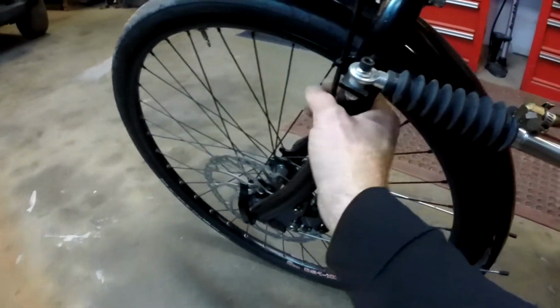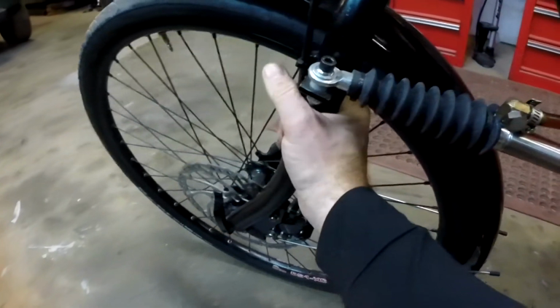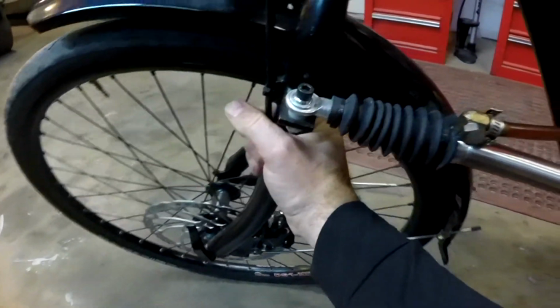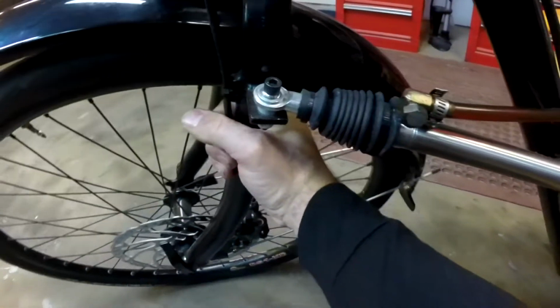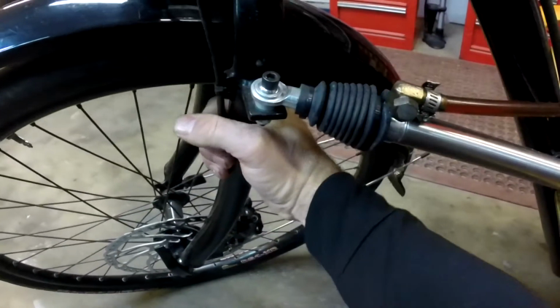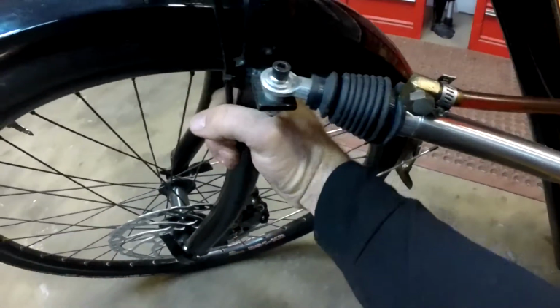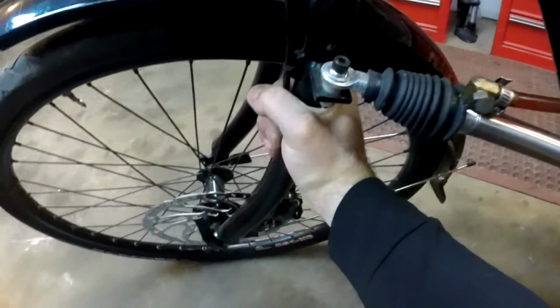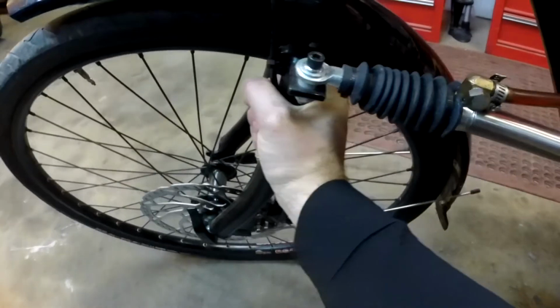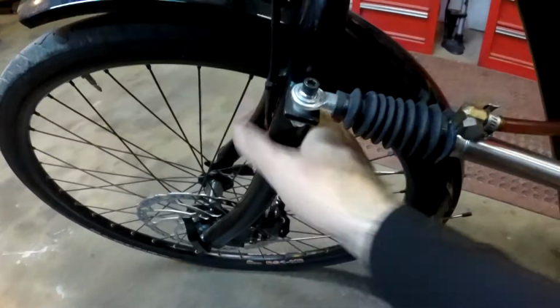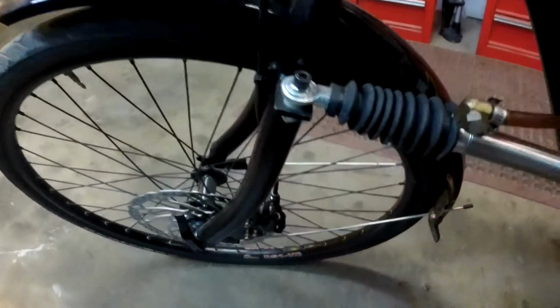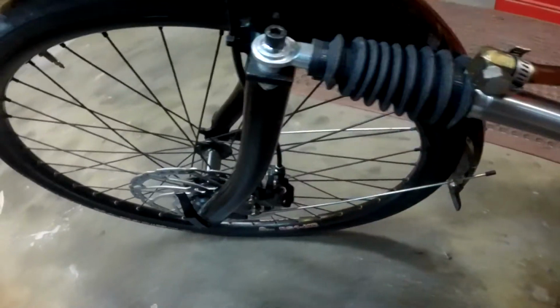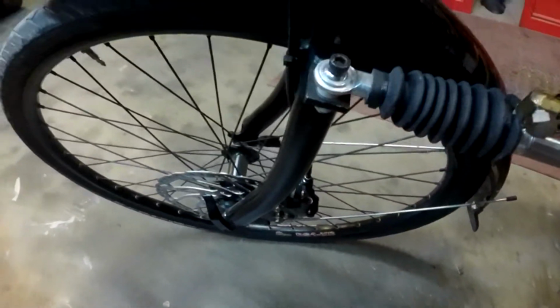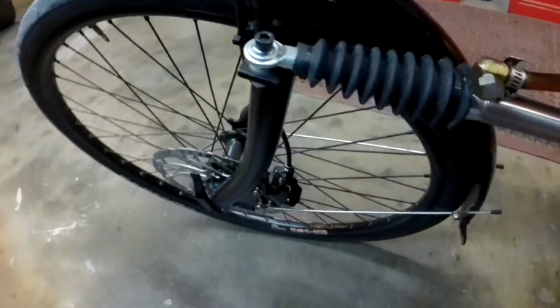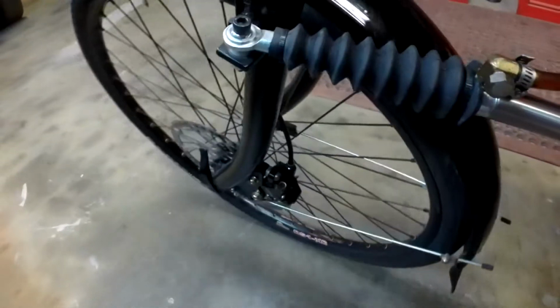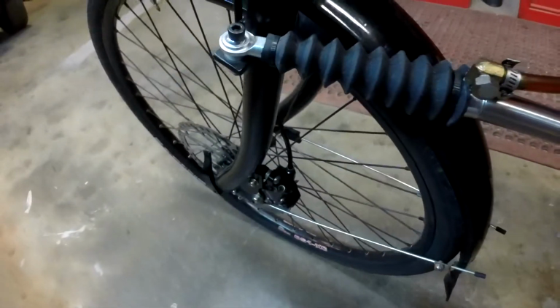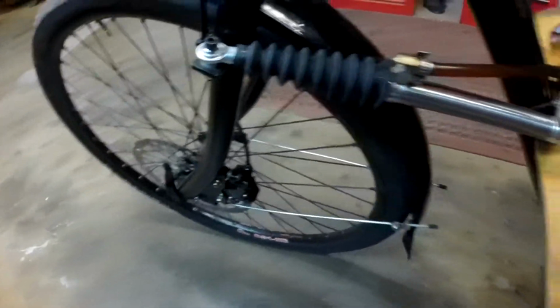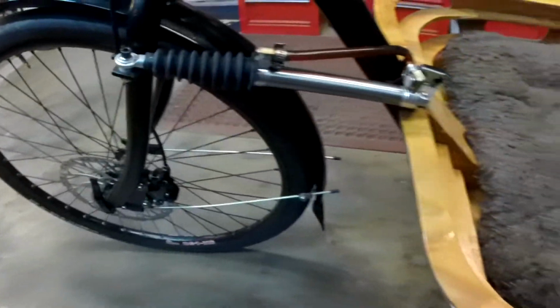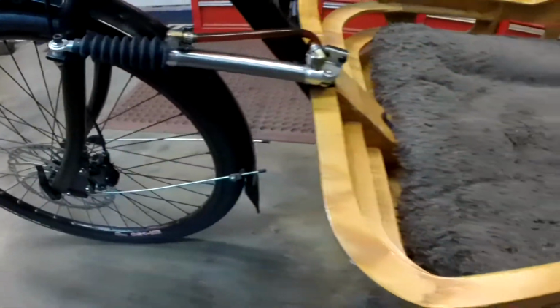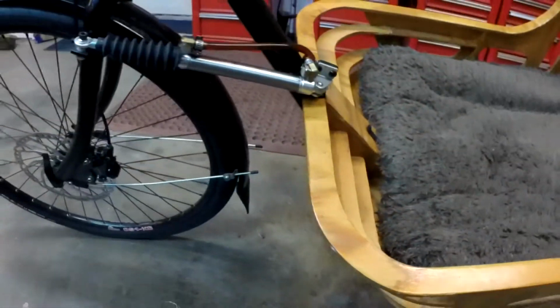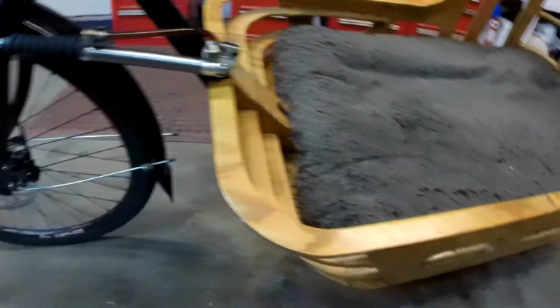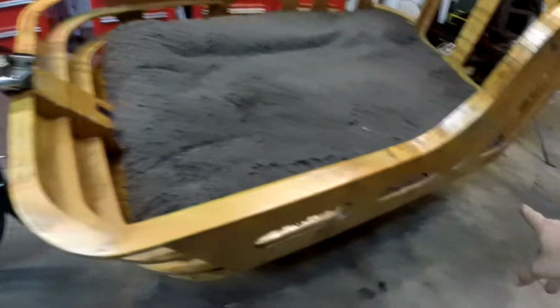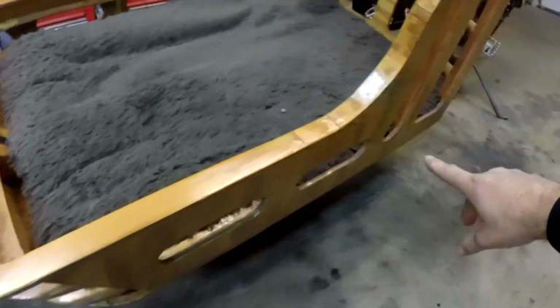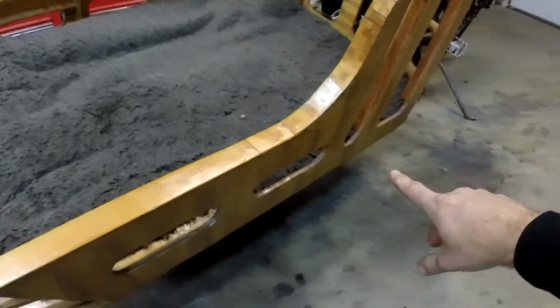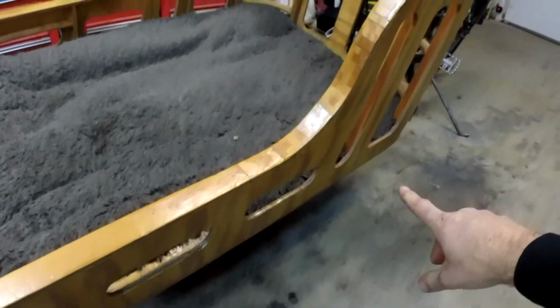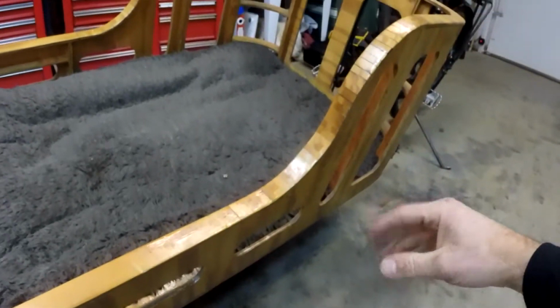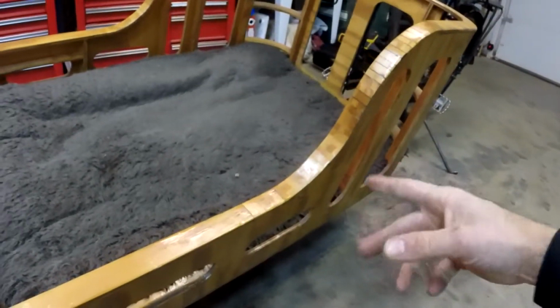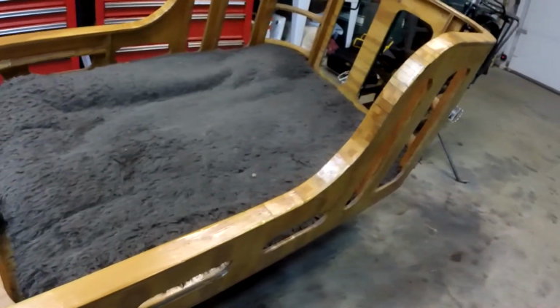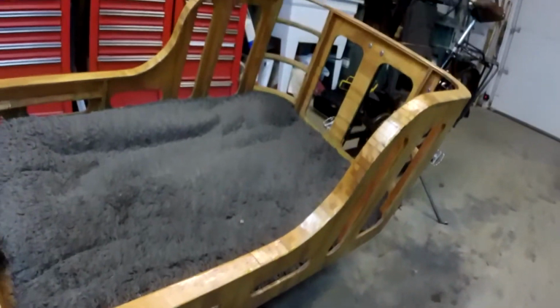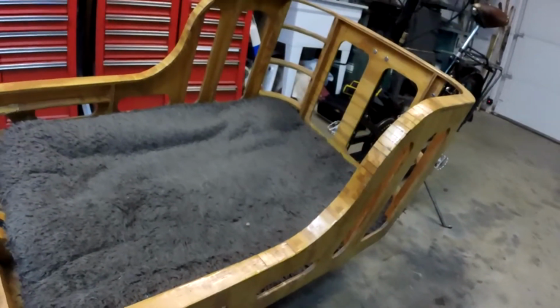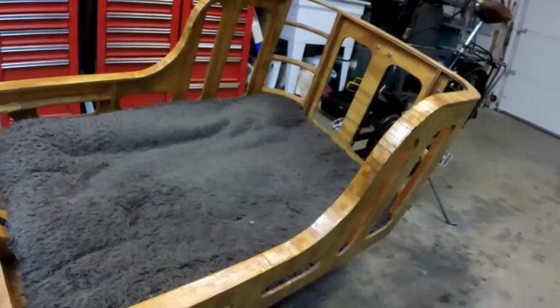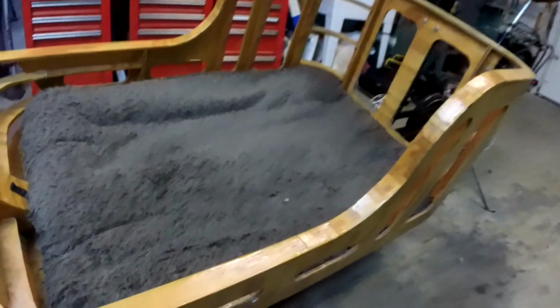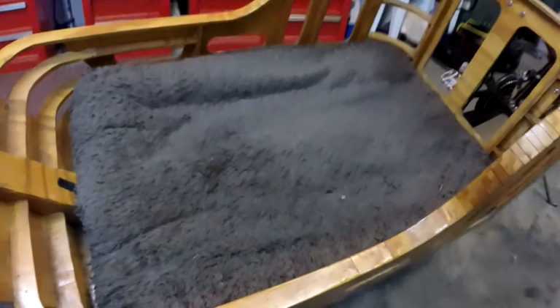So as I move this, that cylinder moves in and out. And there is another one down below here. Let's flip the bike on its side and I will show you that.